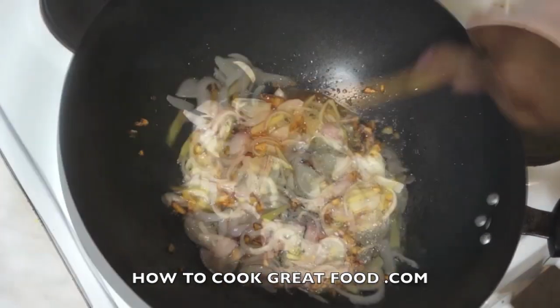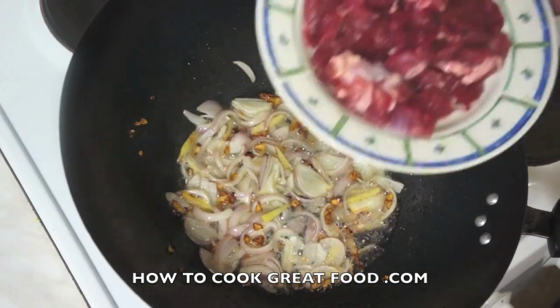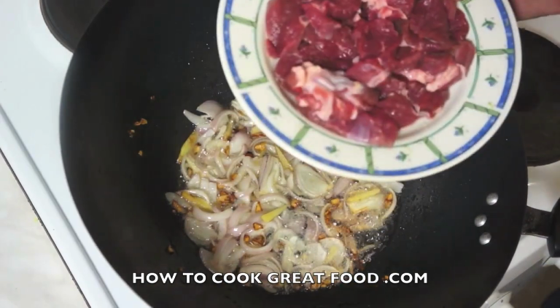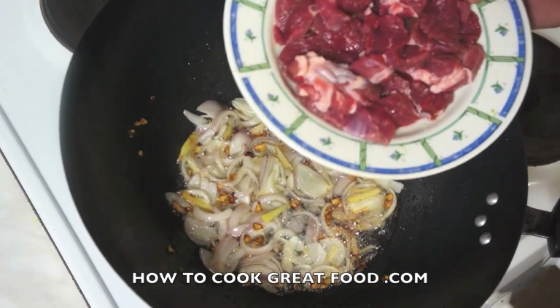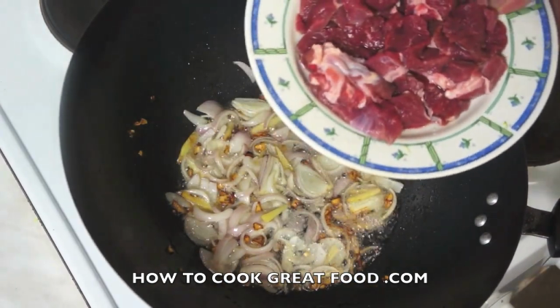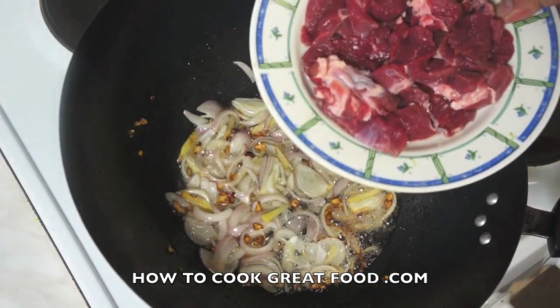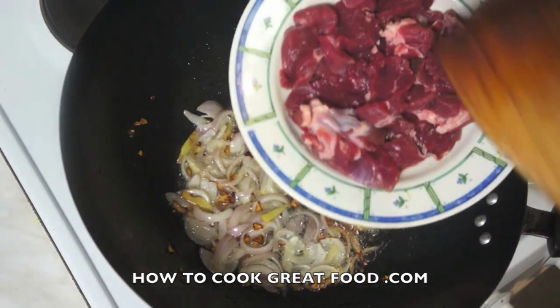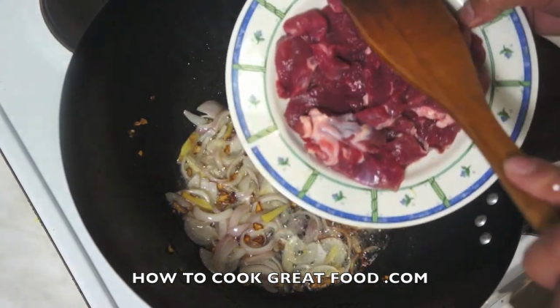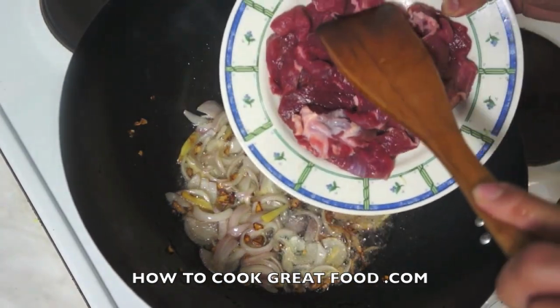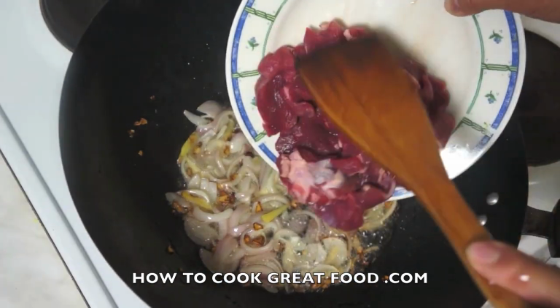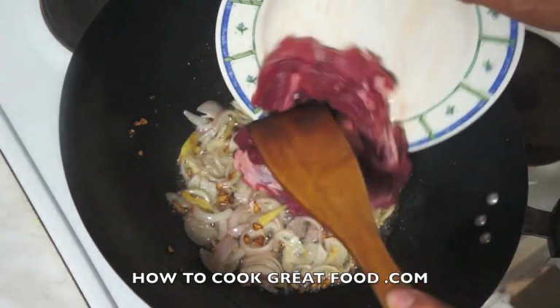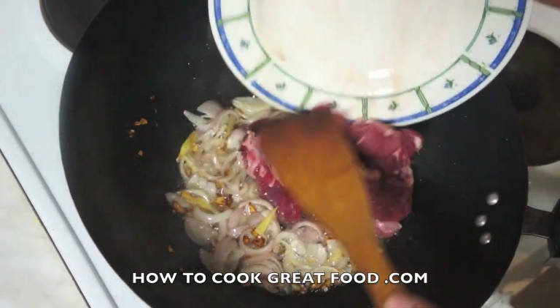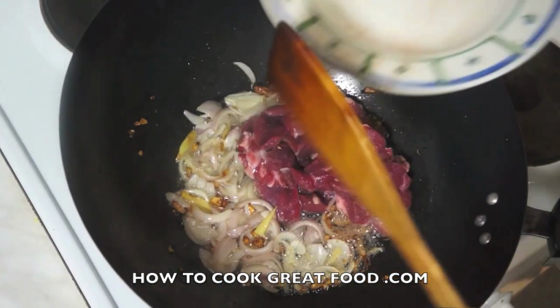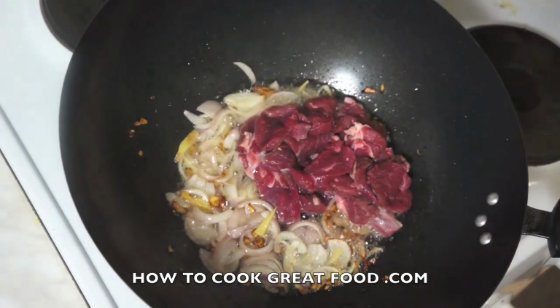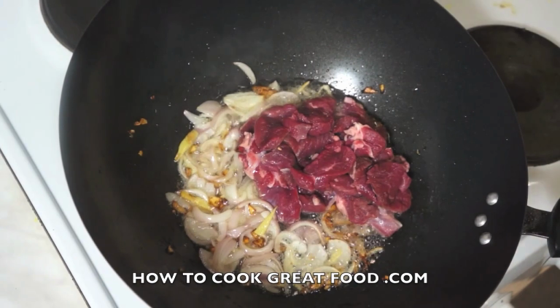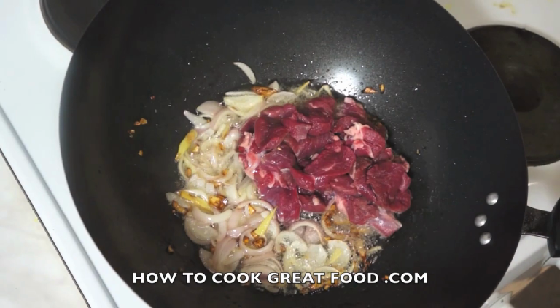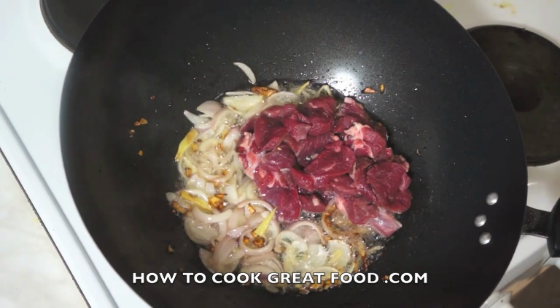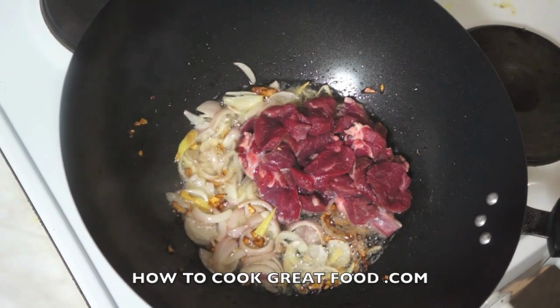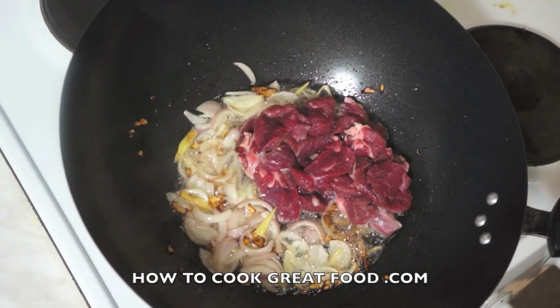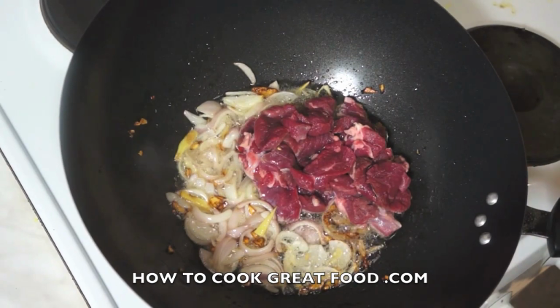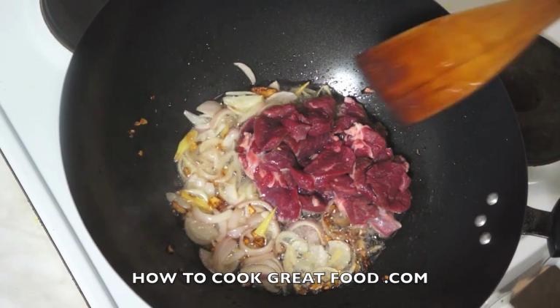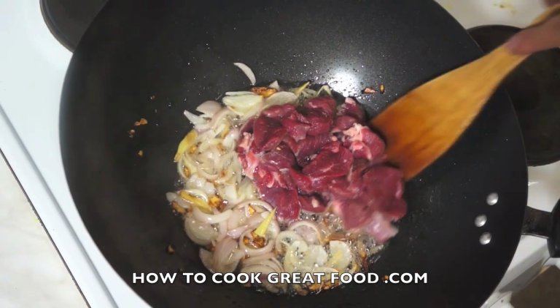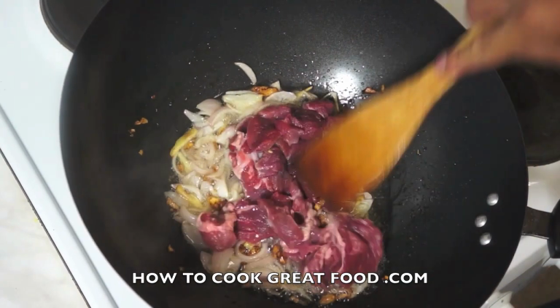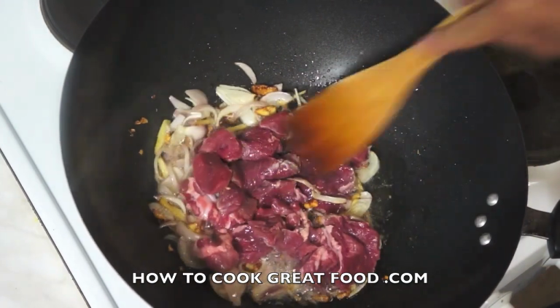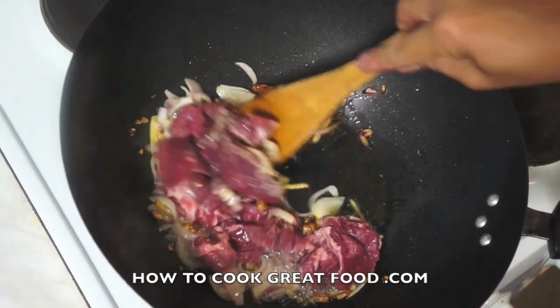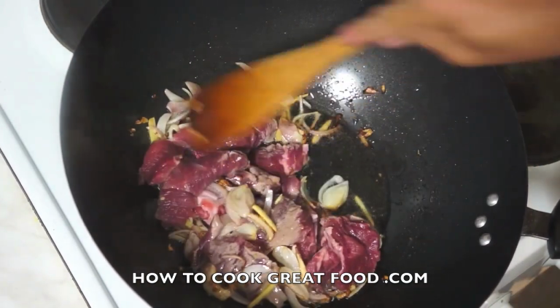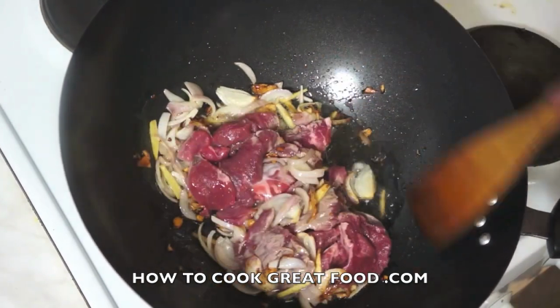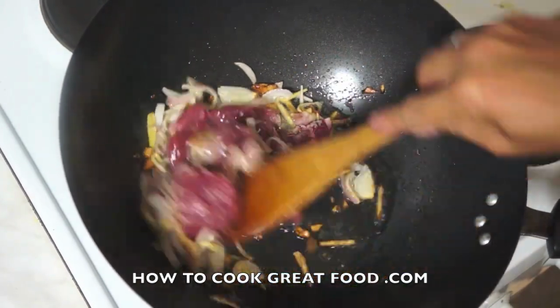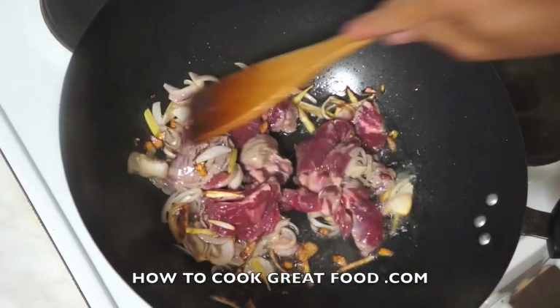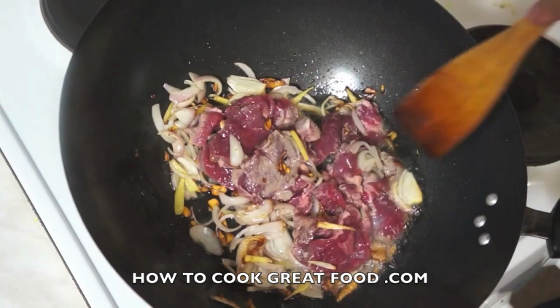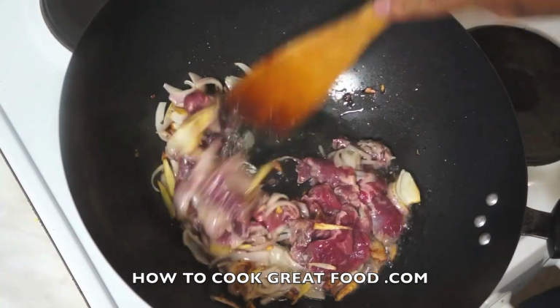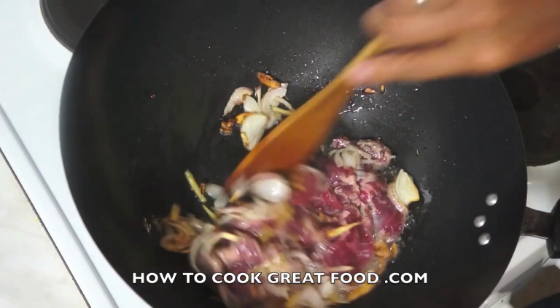Now we are going to add our goat meat. If you want, you can use lamb meat instead. Stir.